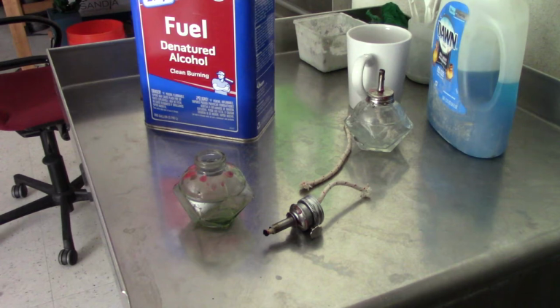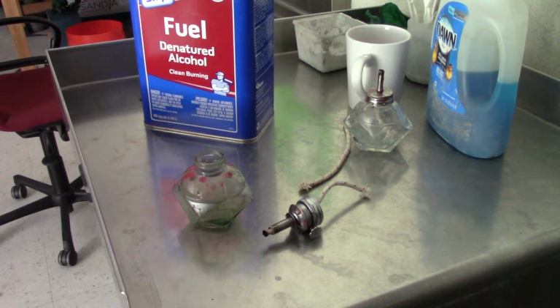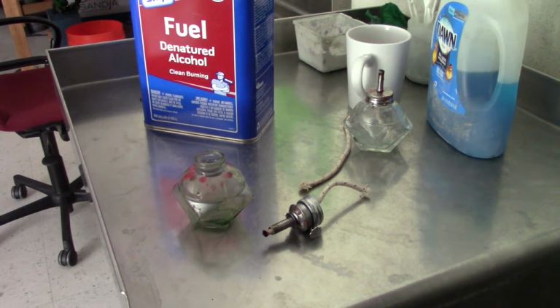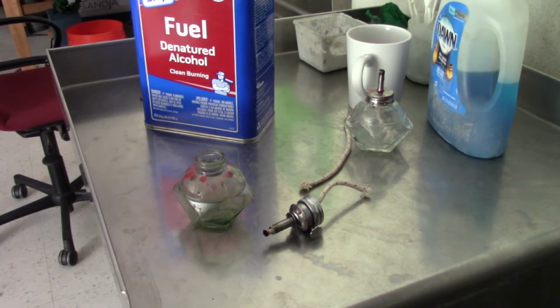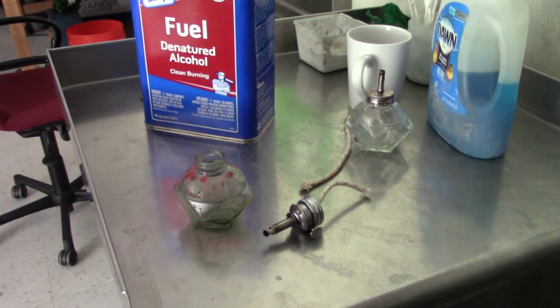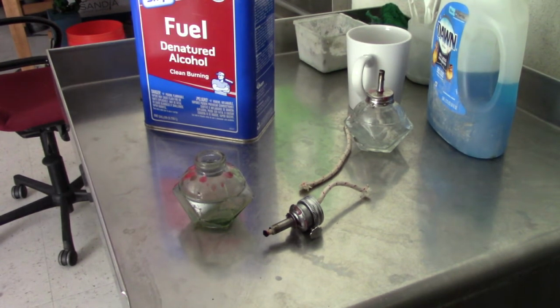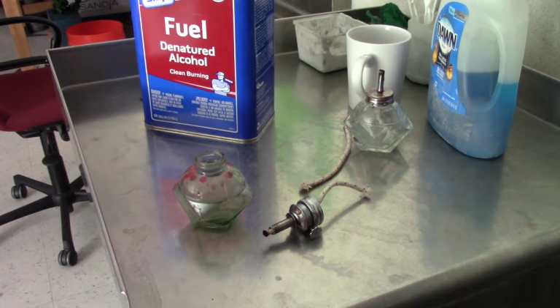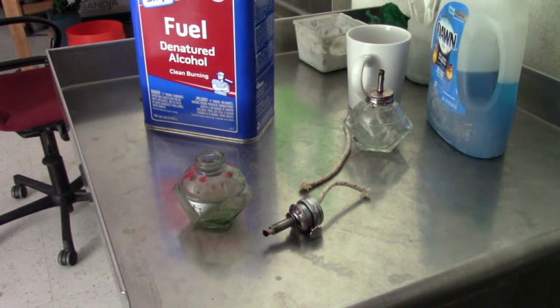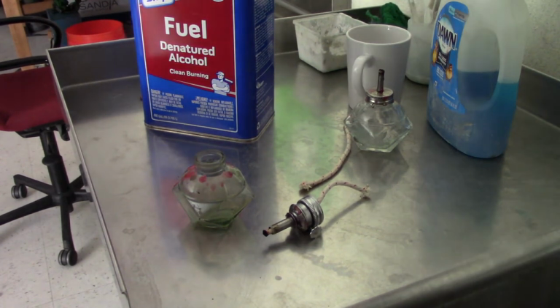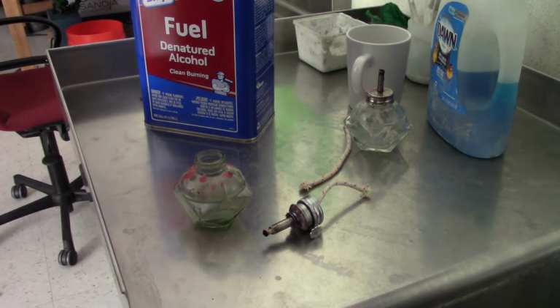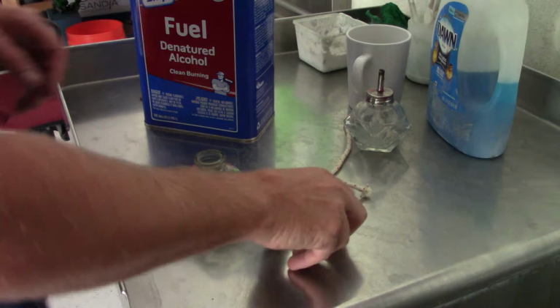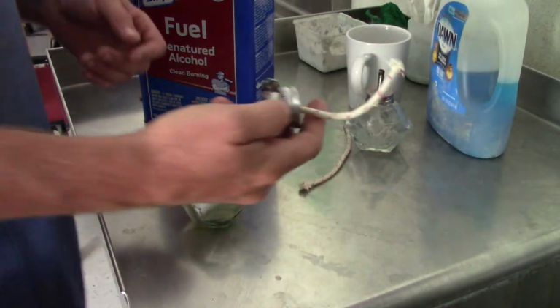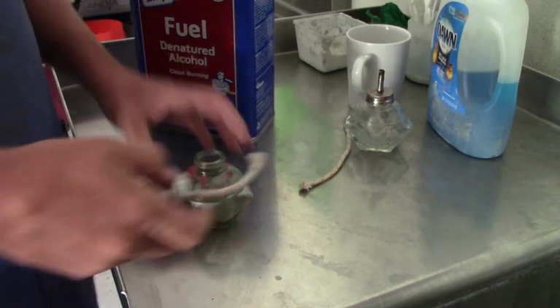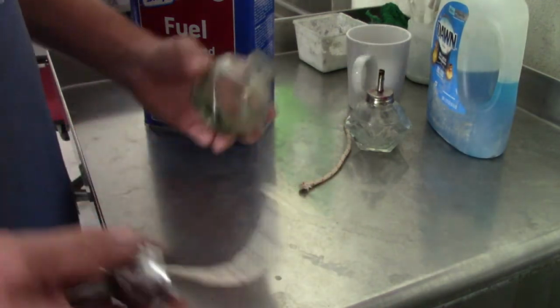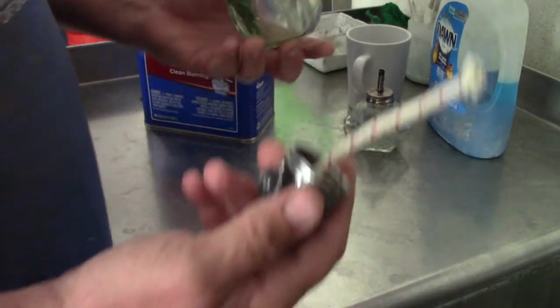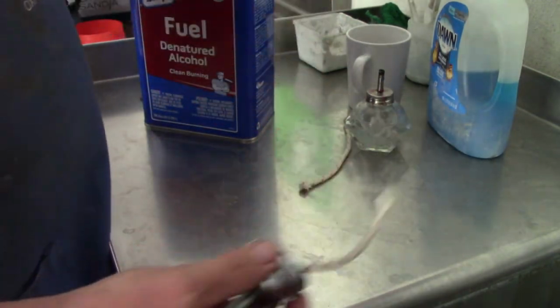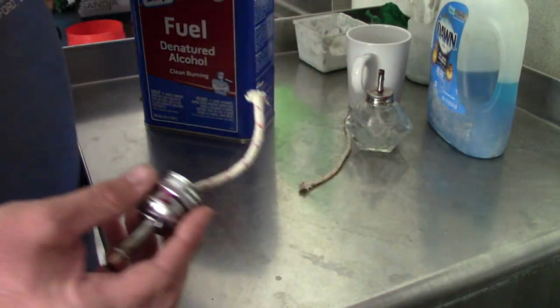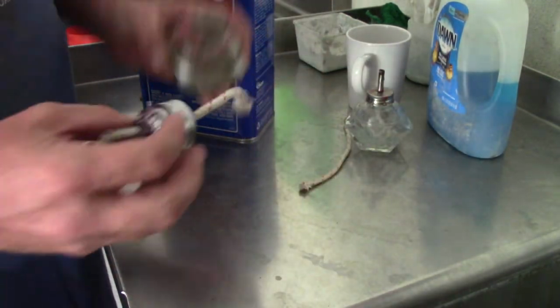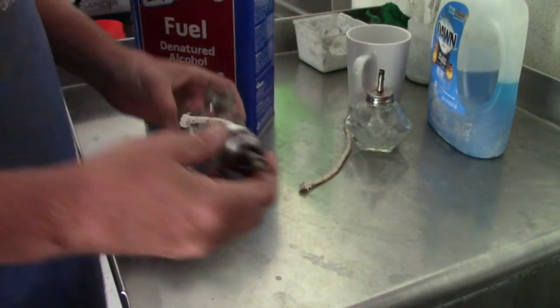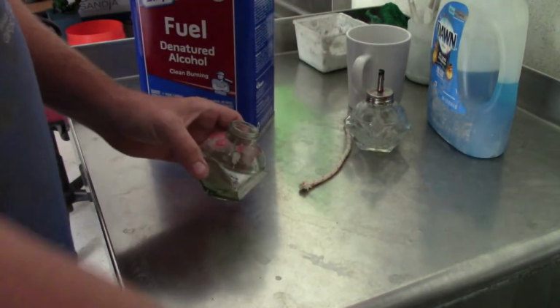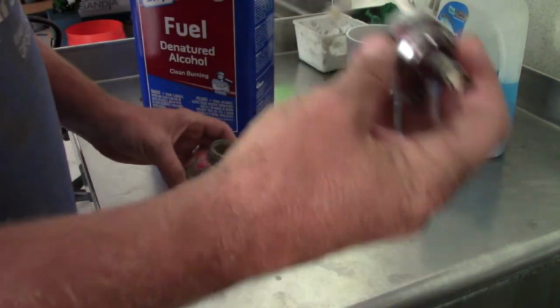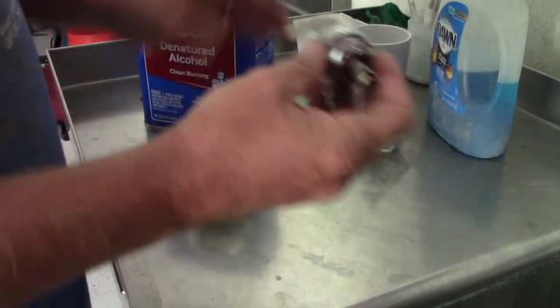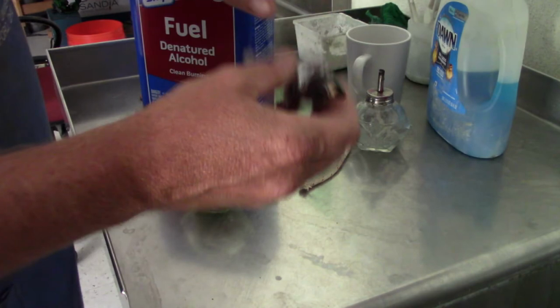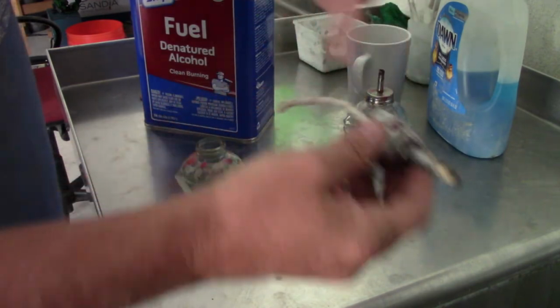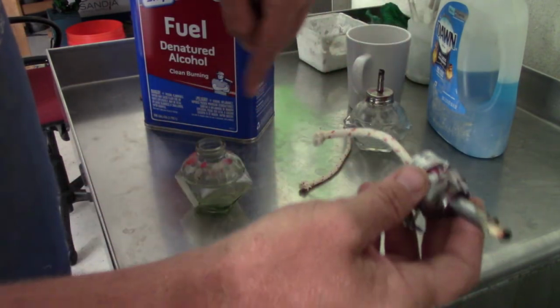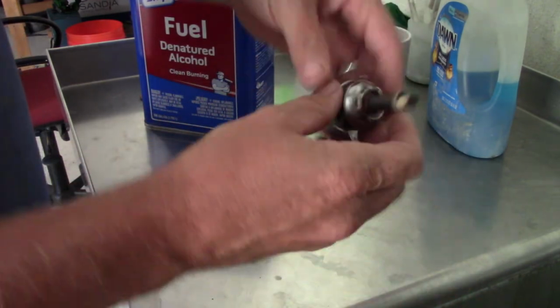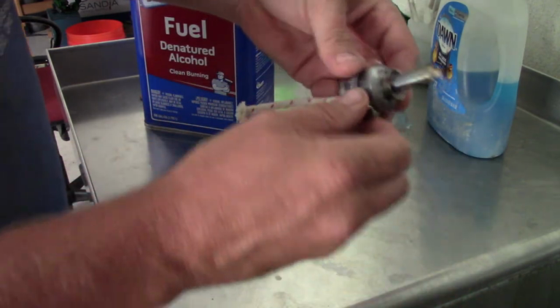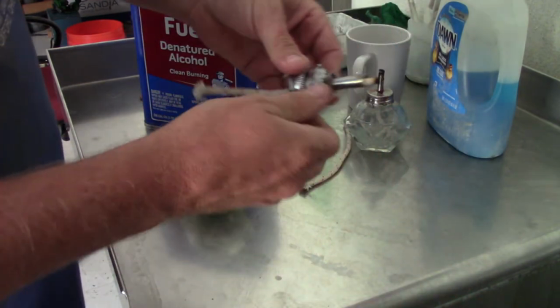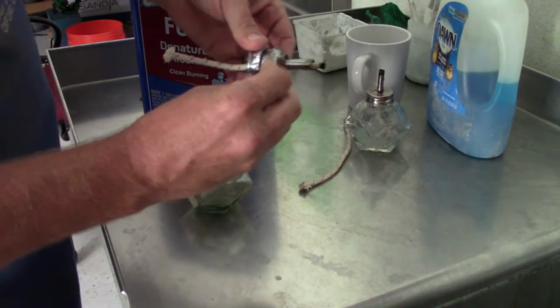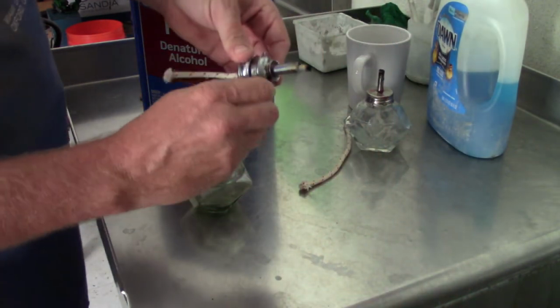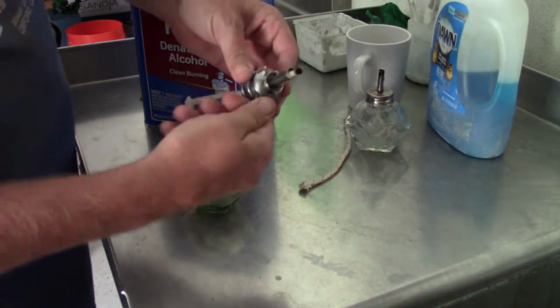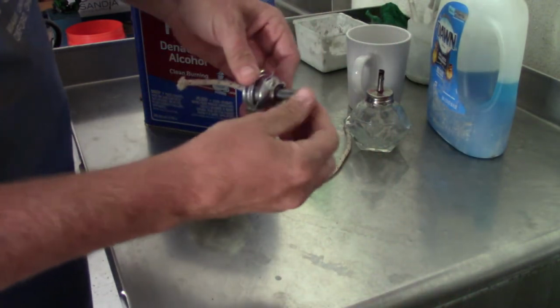I'm going to show you how to set up an alcohol lamp now. You probably got one in your kit. It'll come look something like this — this one's been used. You have a wick that runs through and can be adjusted up and down using this little dial here.